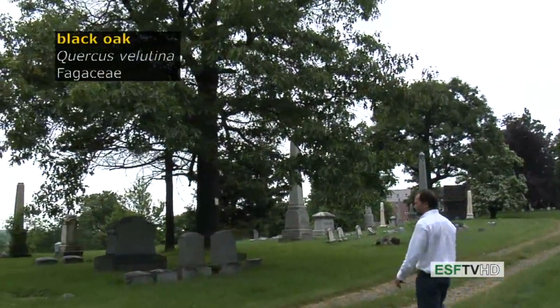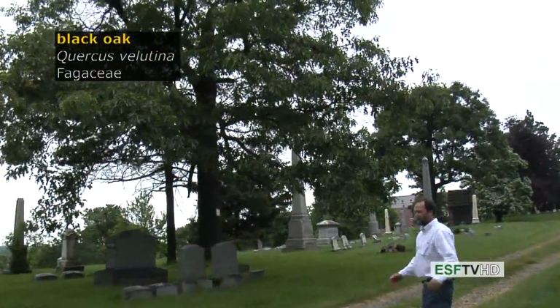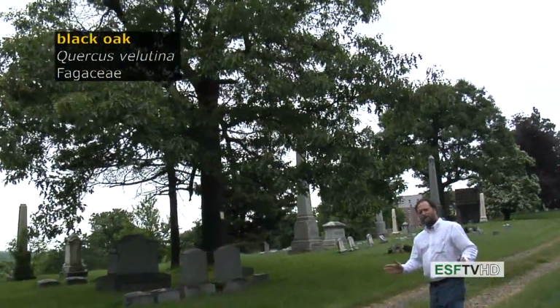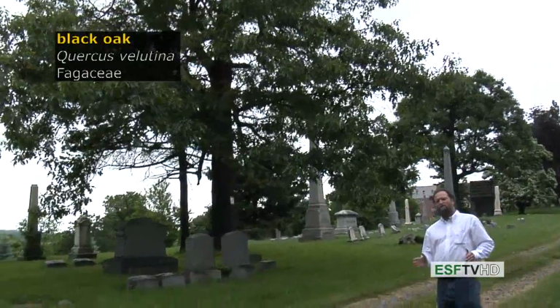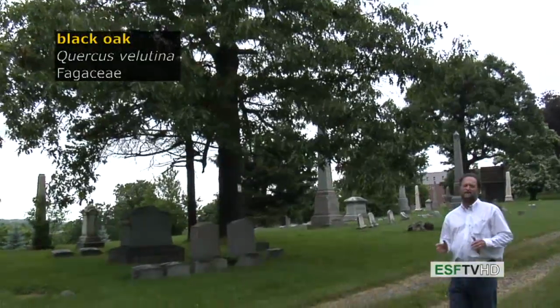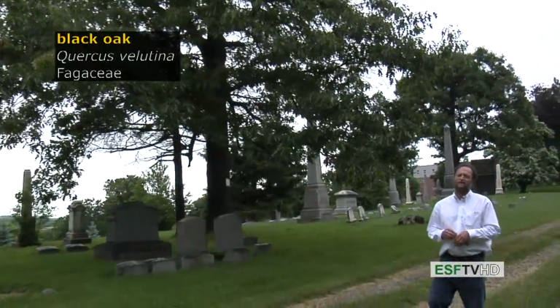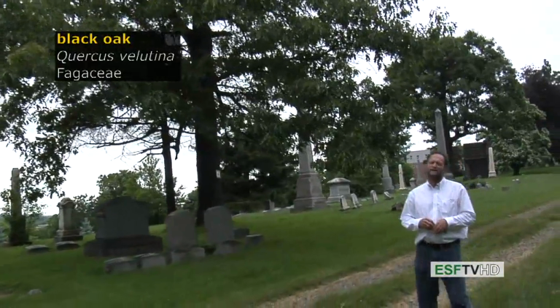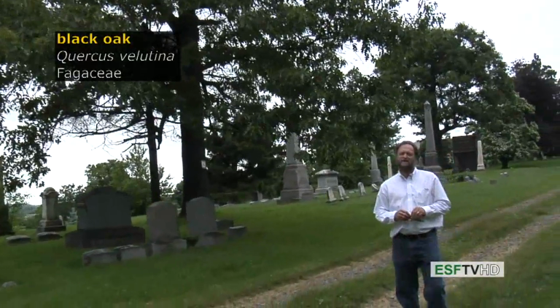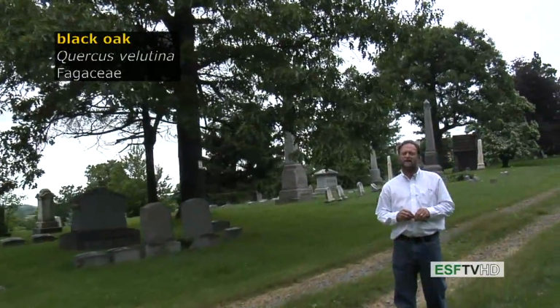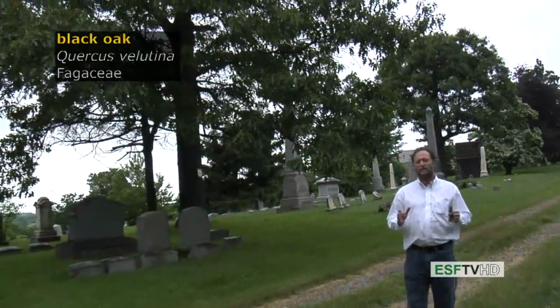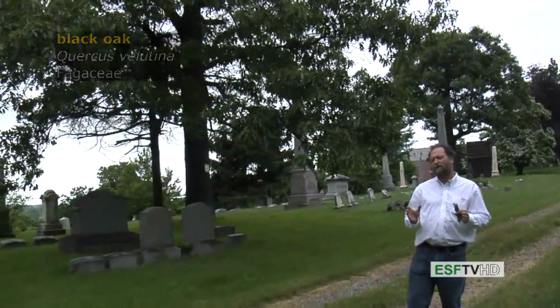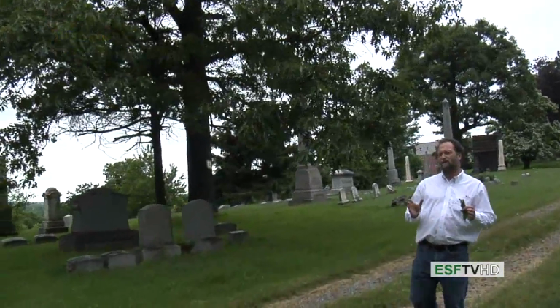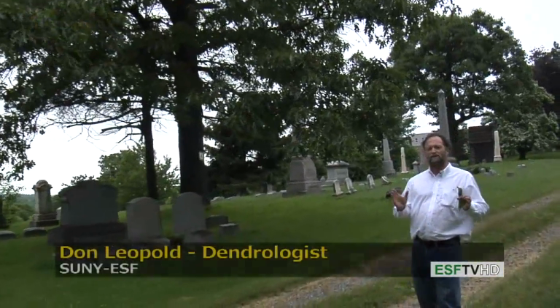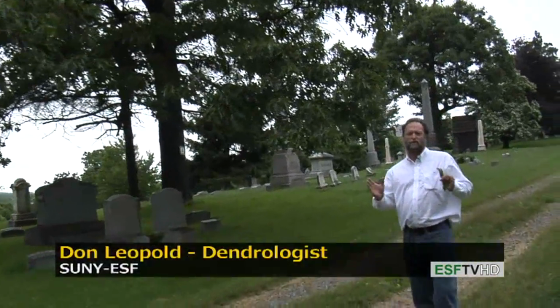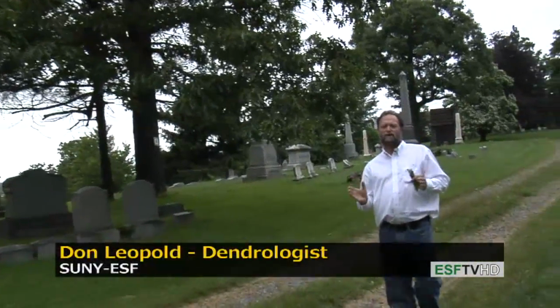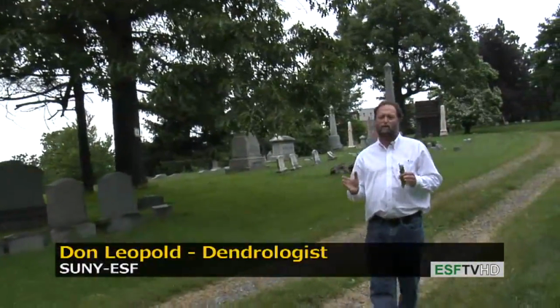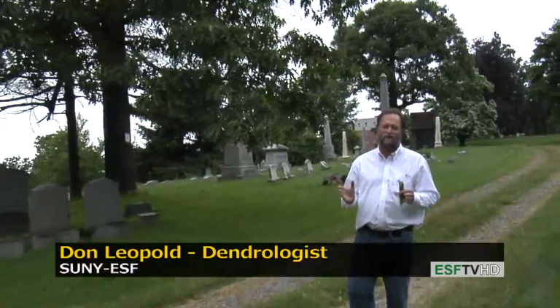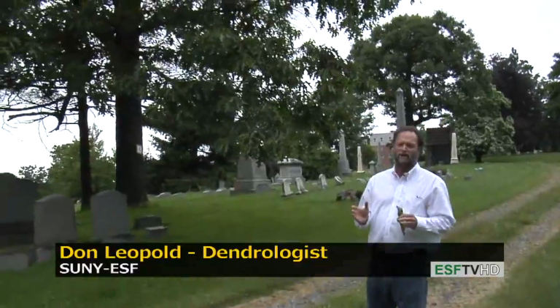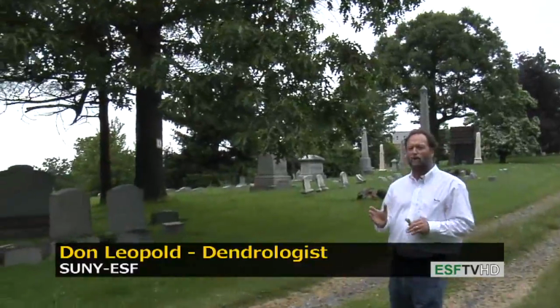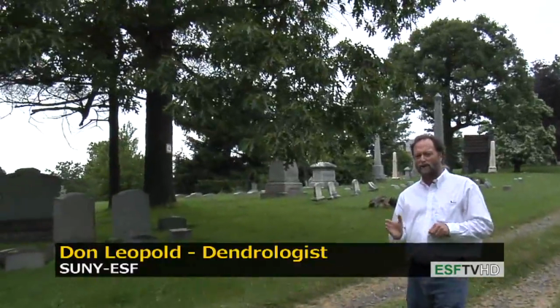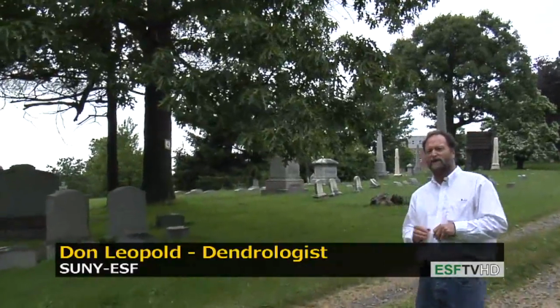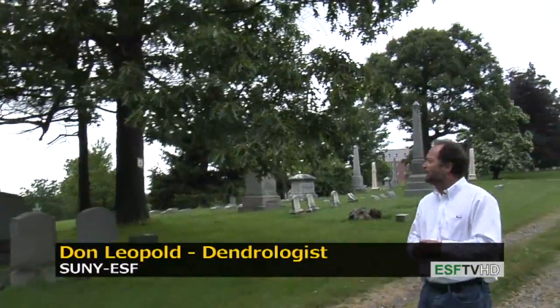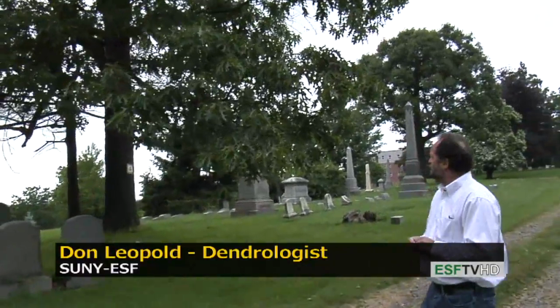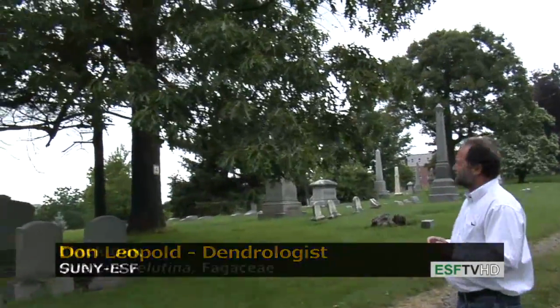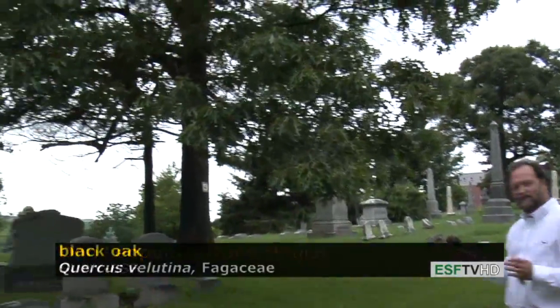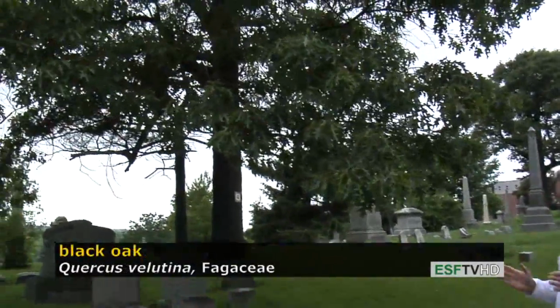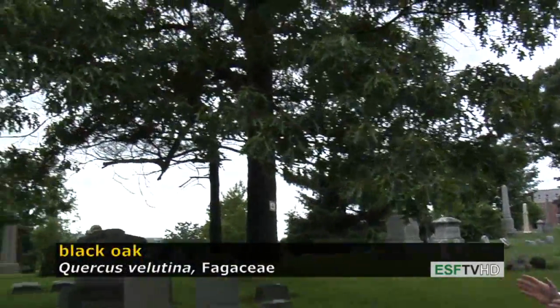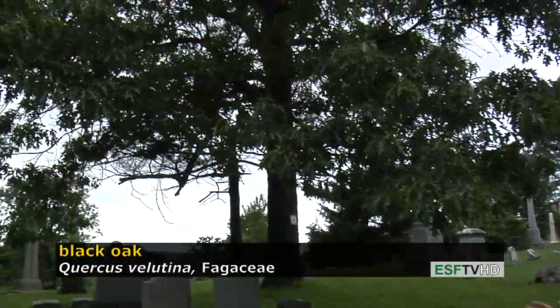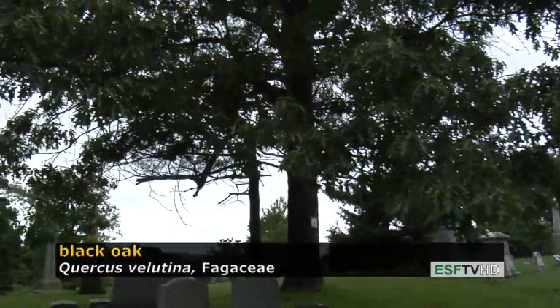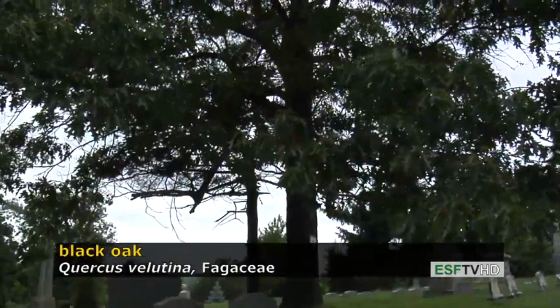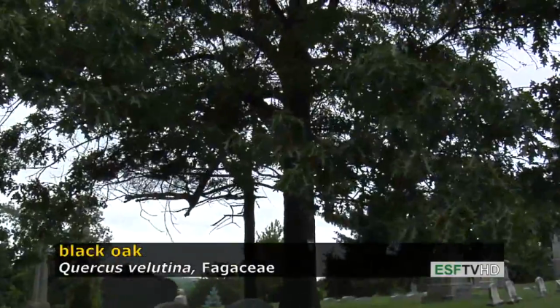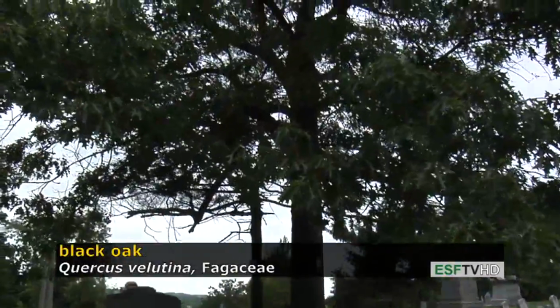There are a number of different oak species in the eastern United States. They generally belong to one of two groups, either white oaks or red oaks. They're very easy to separate based on simply looking at the leaves.